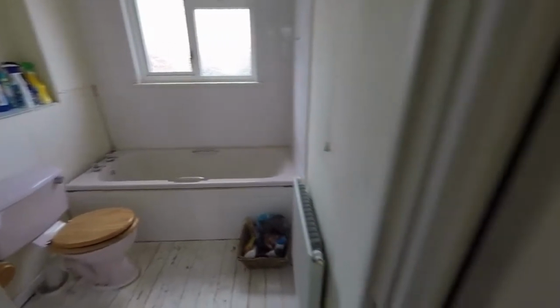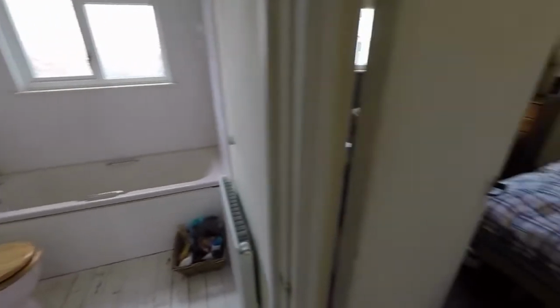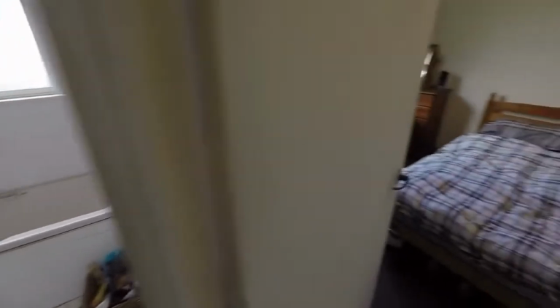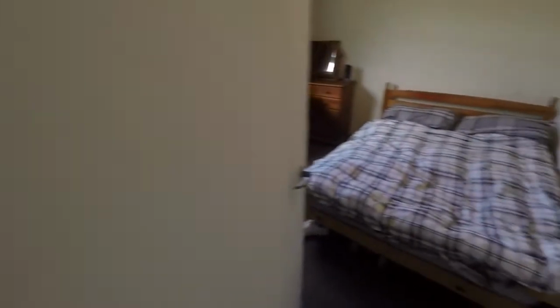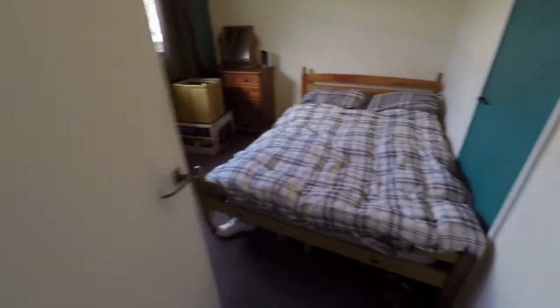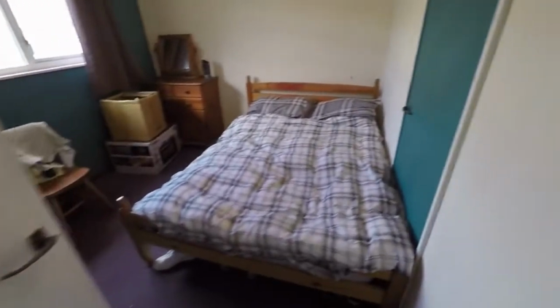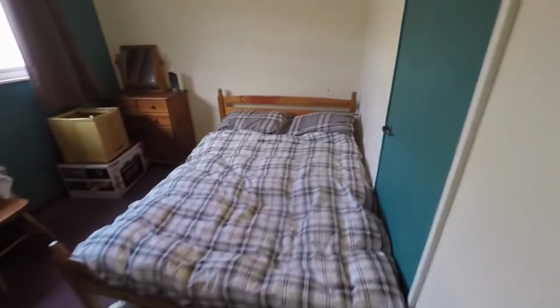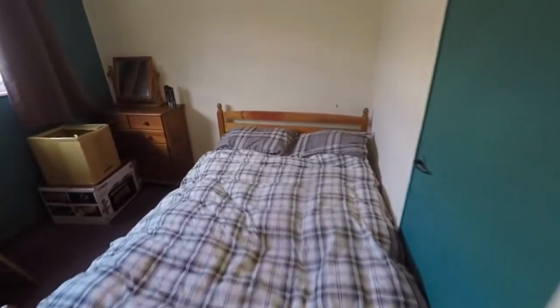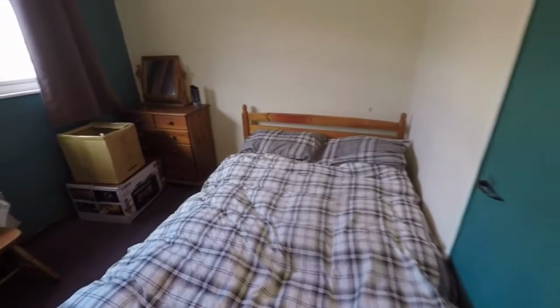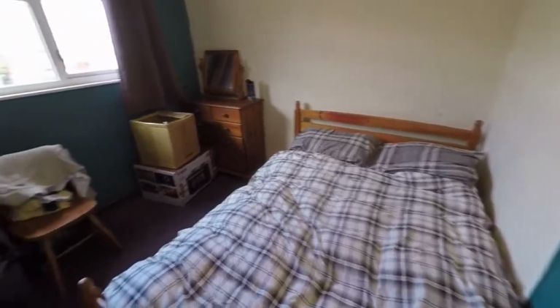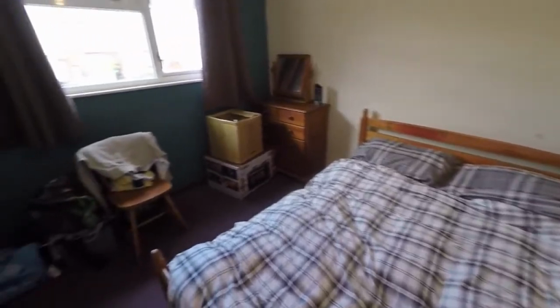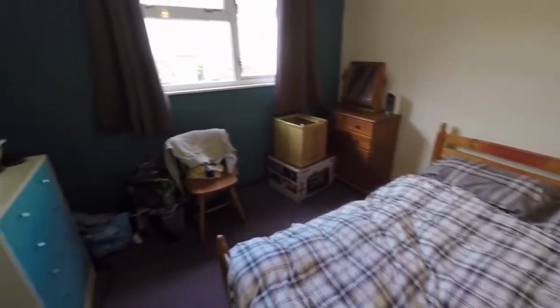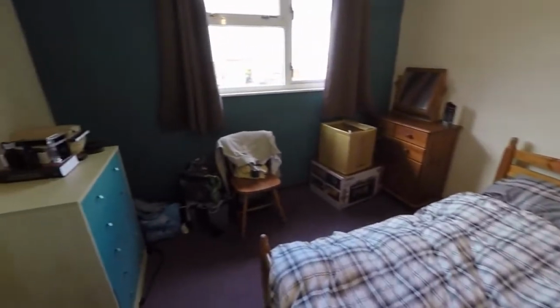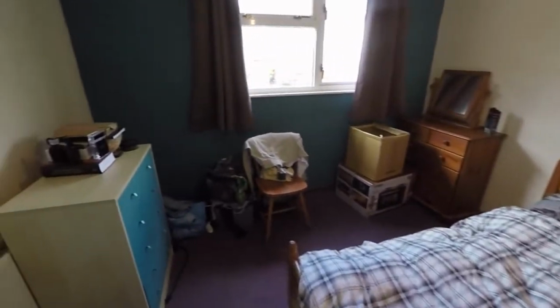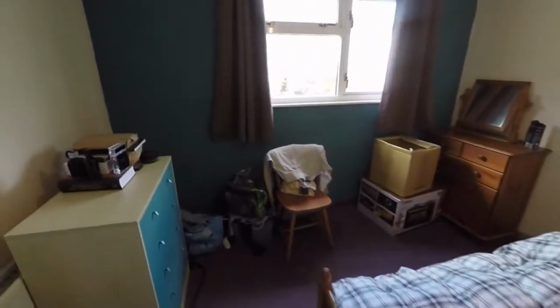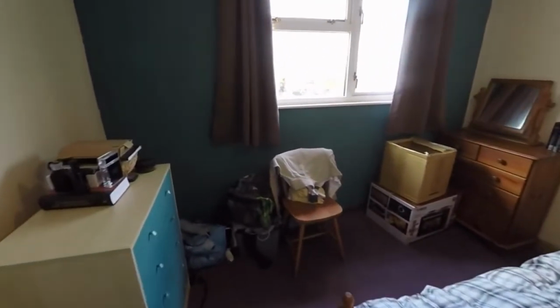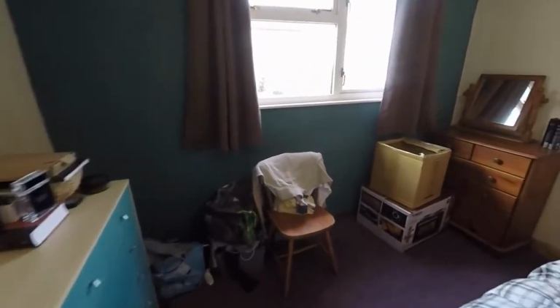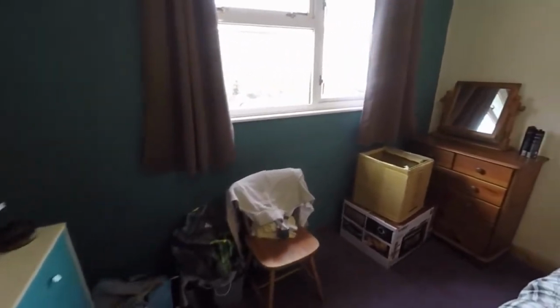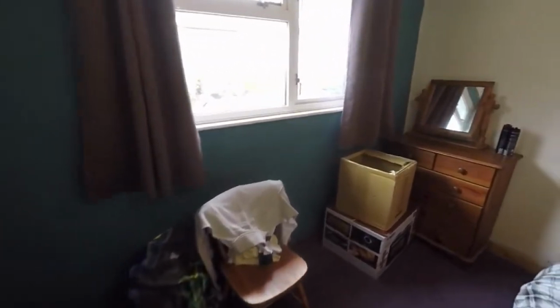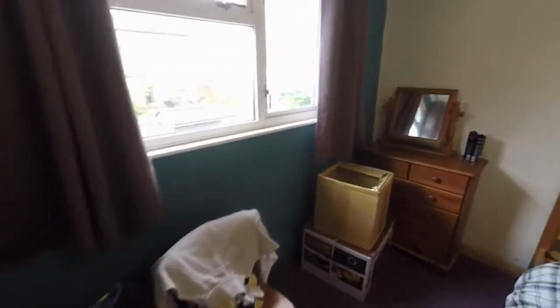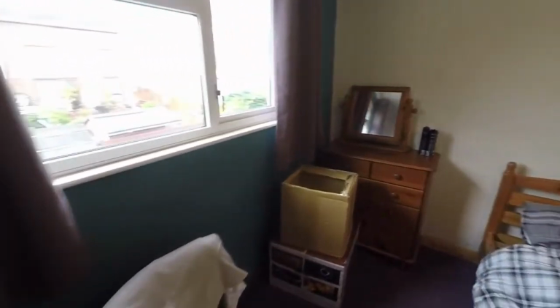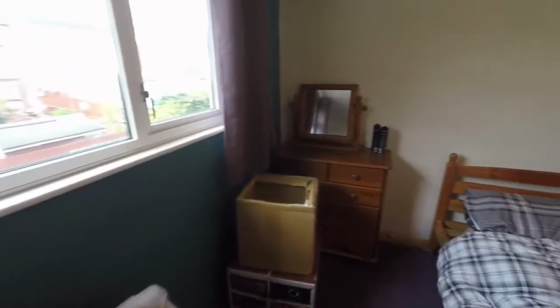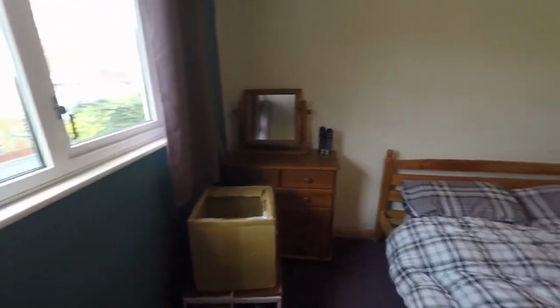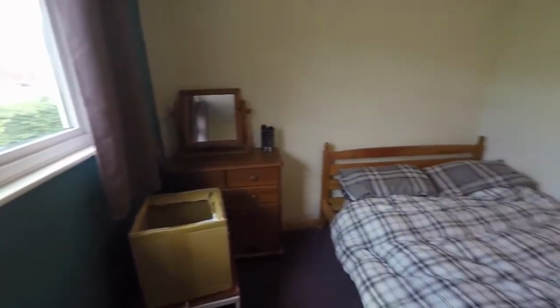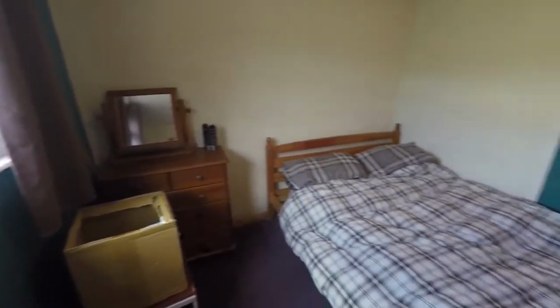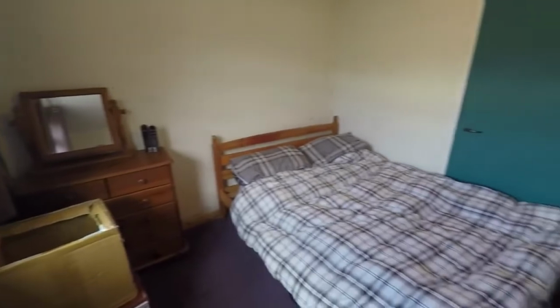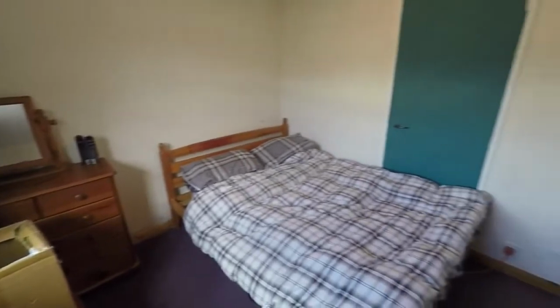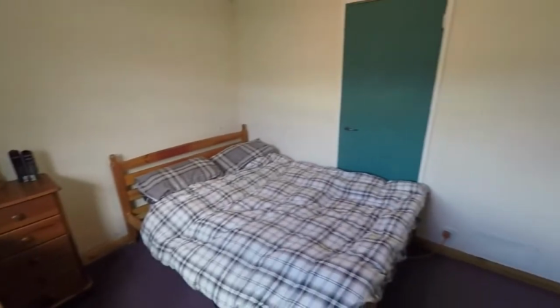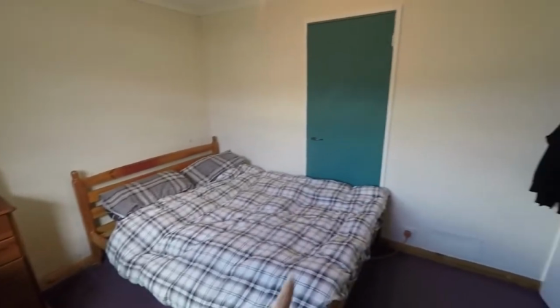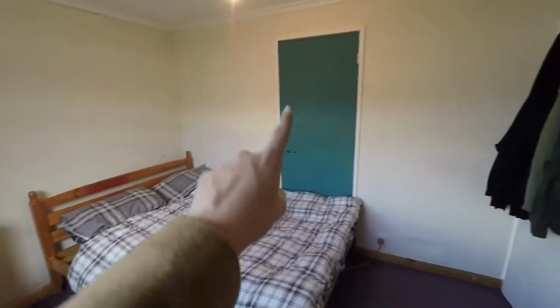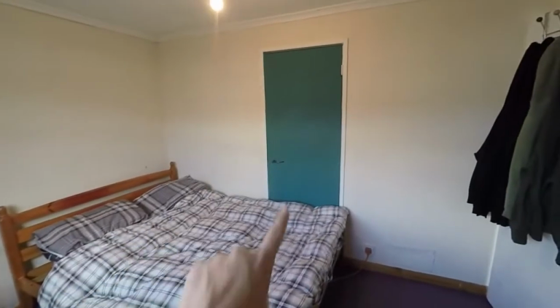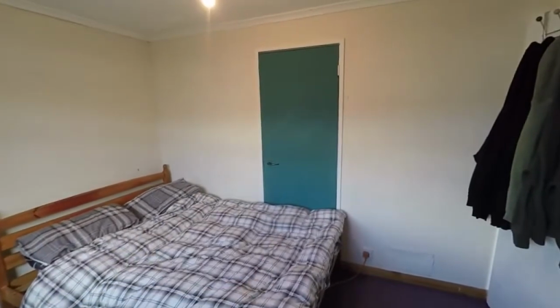Then we have bedroom two — a double room with a window to the front of the property. You do have access to some storage just there as well.